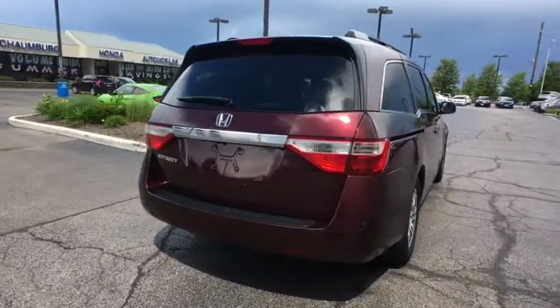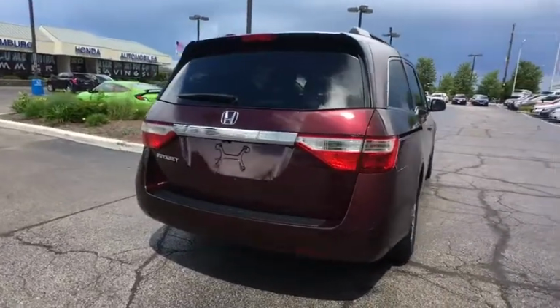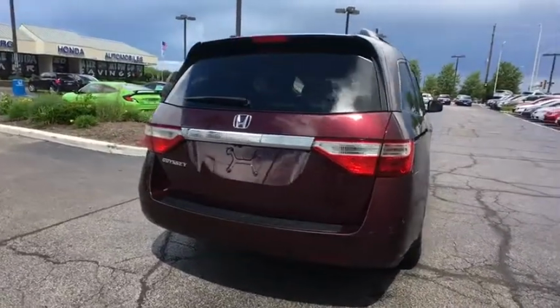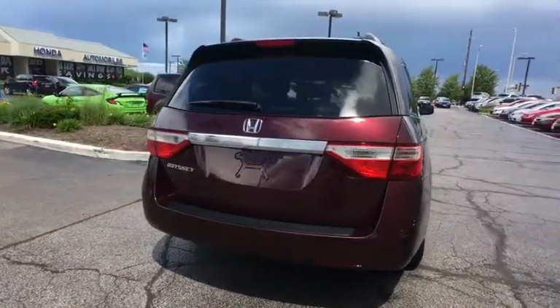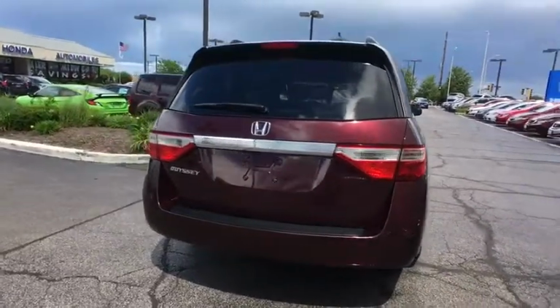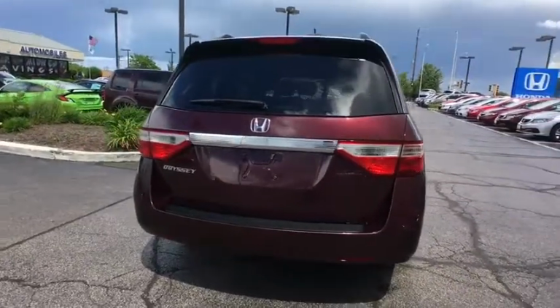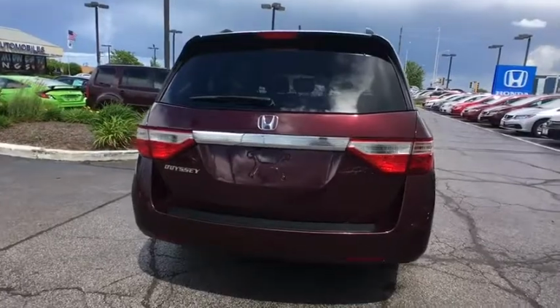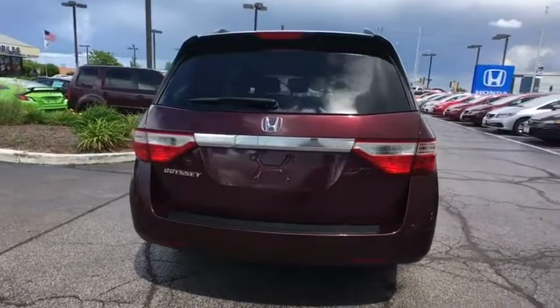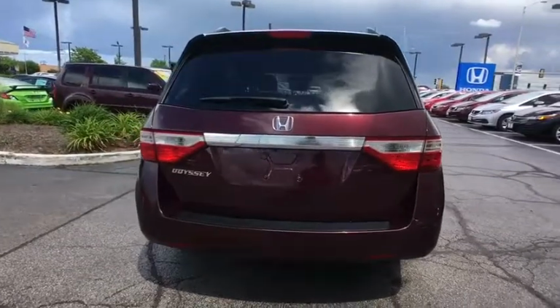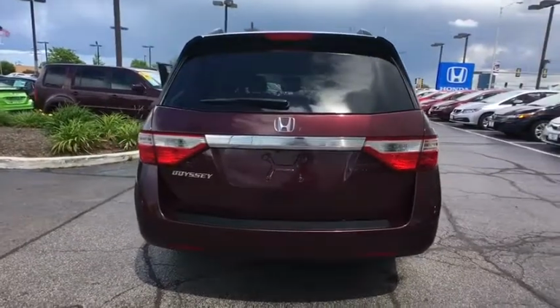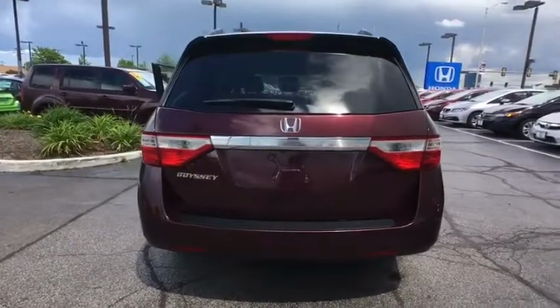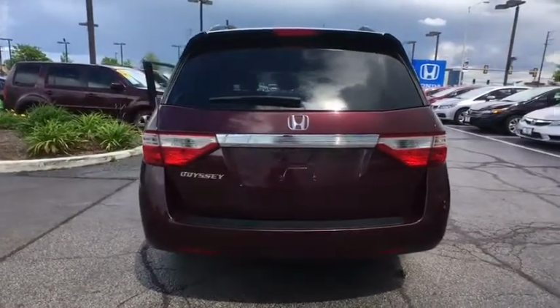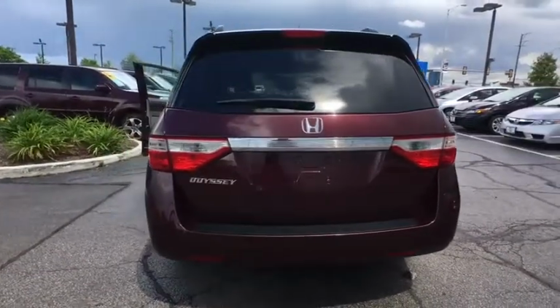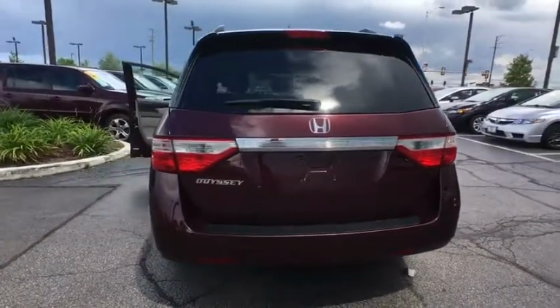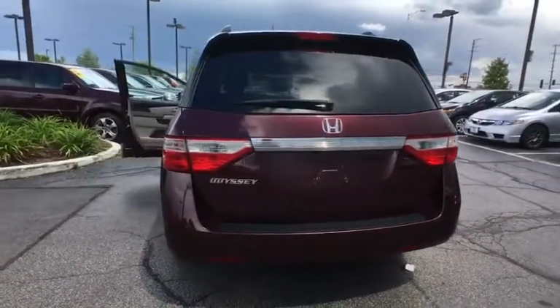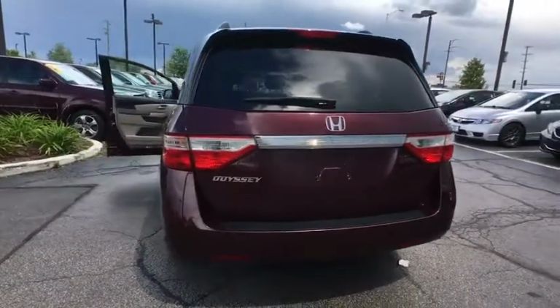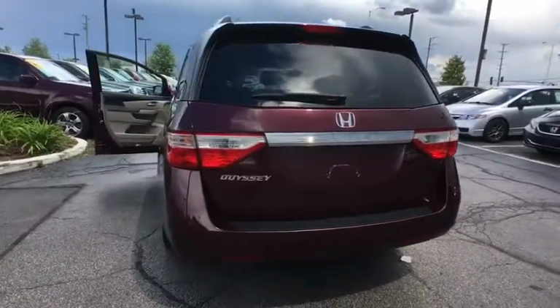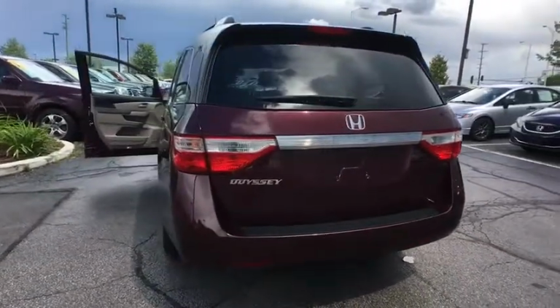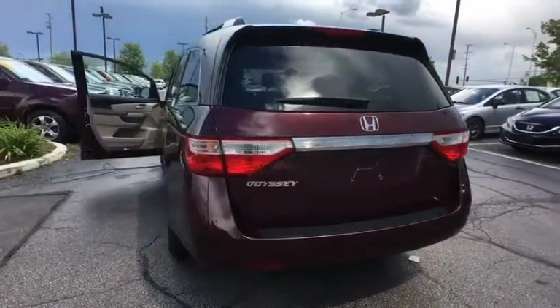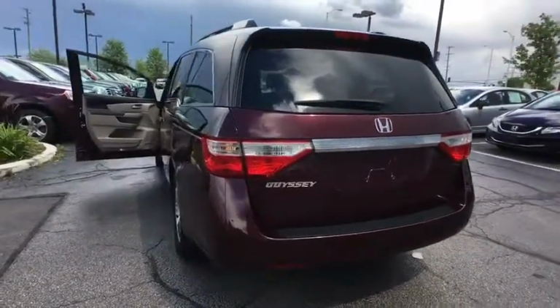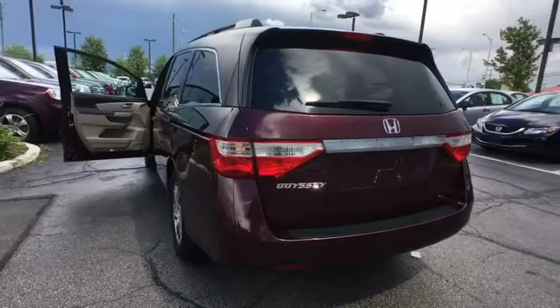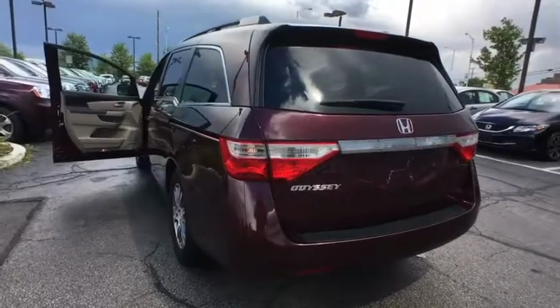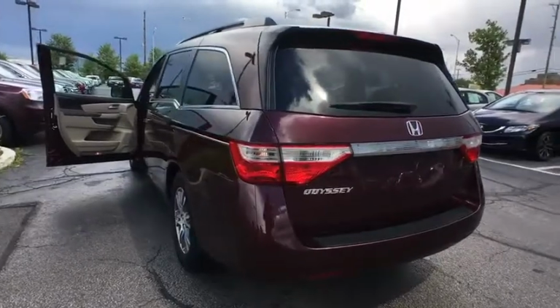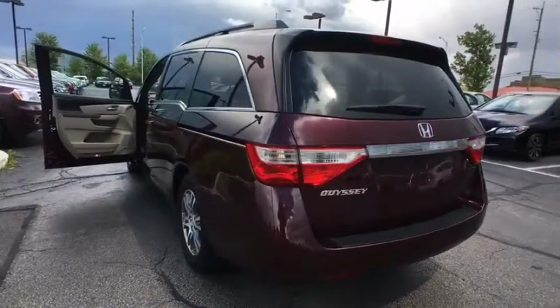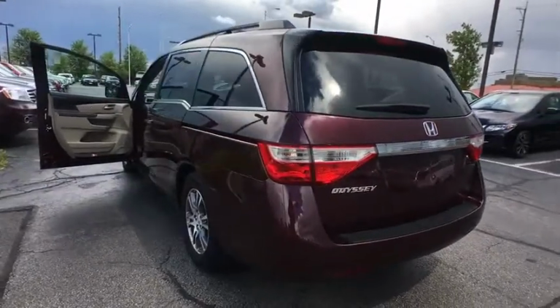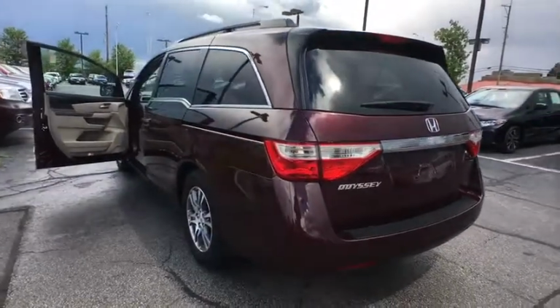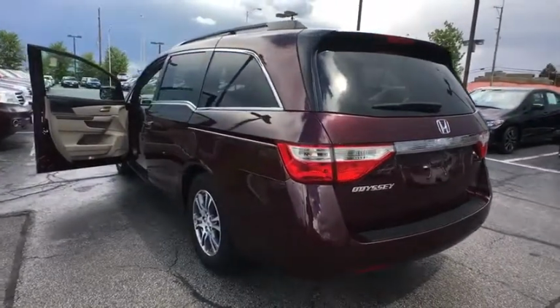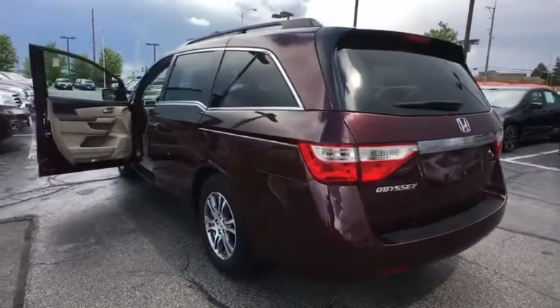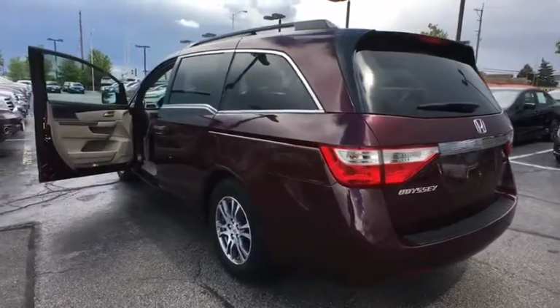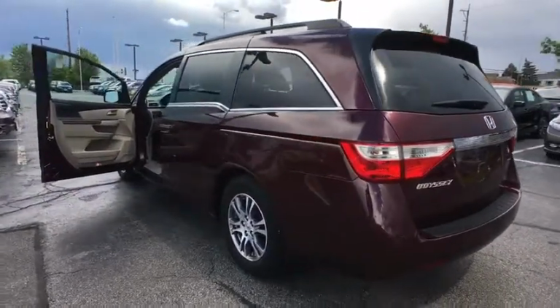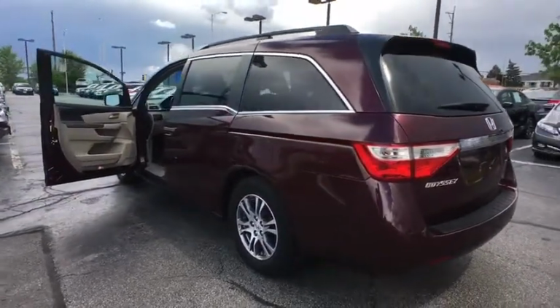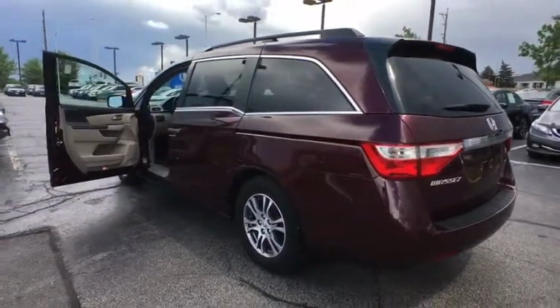traction control, dual airbags, alloy wheels, power steering, four-wheel disc brakes, electronic stability control, heated front seat, trip computer, security system, power windows.